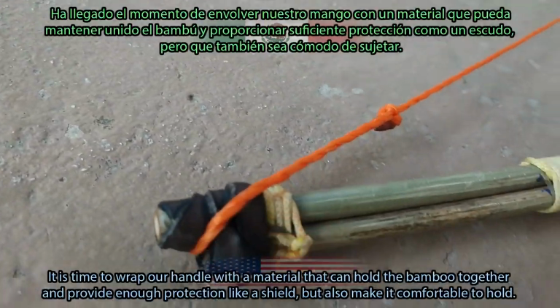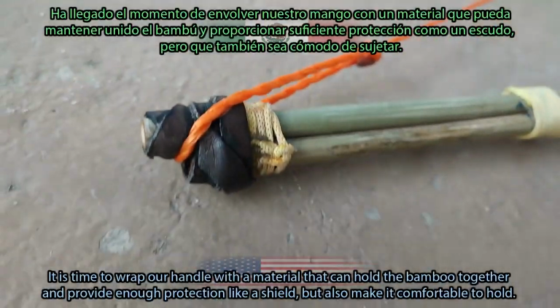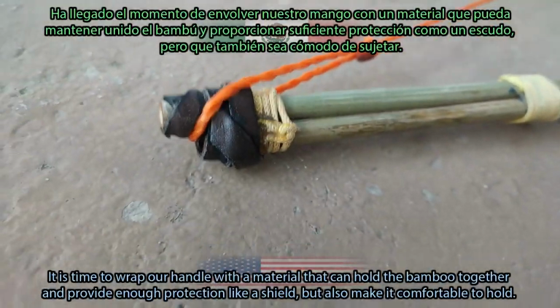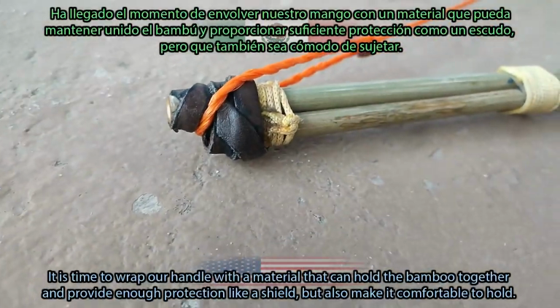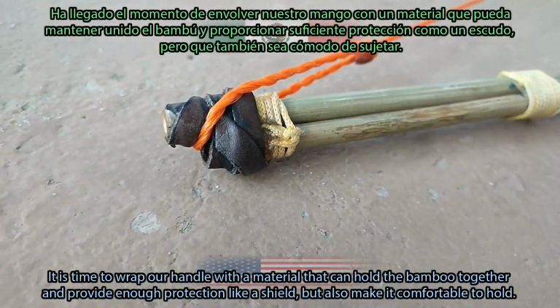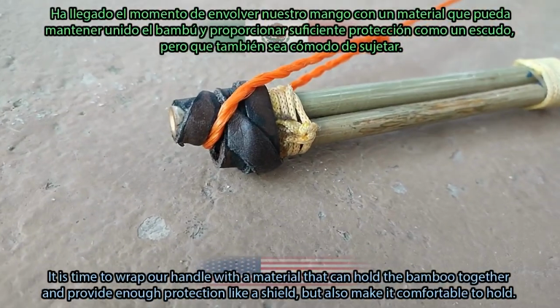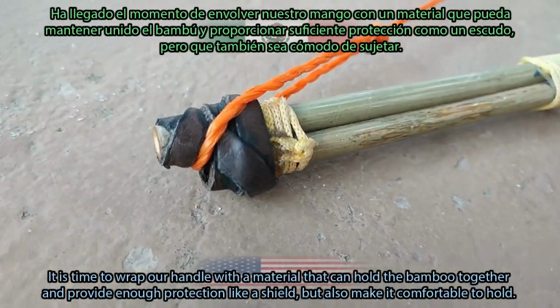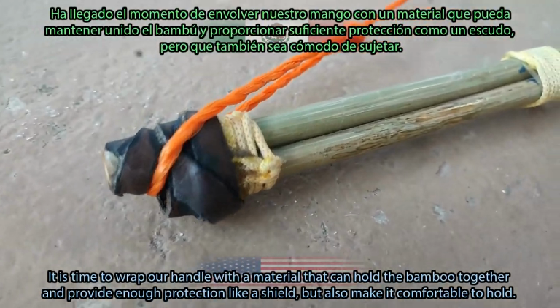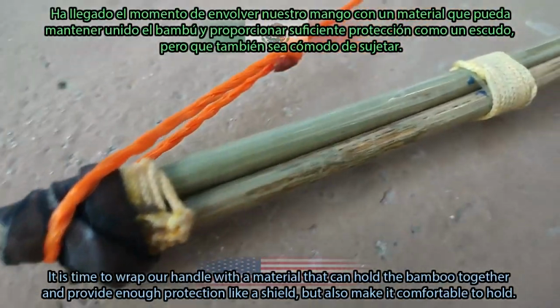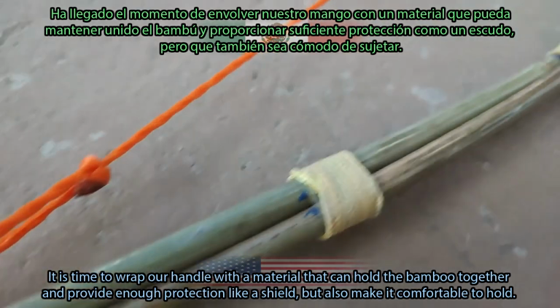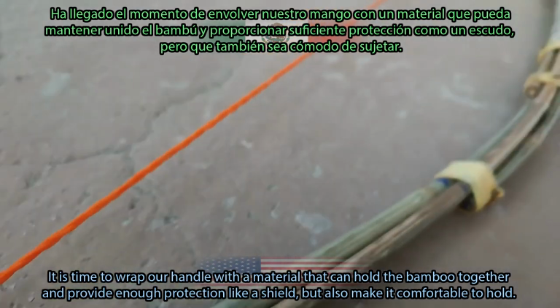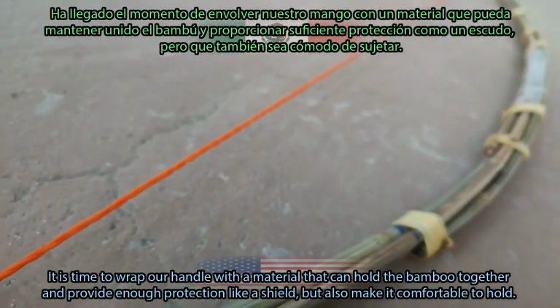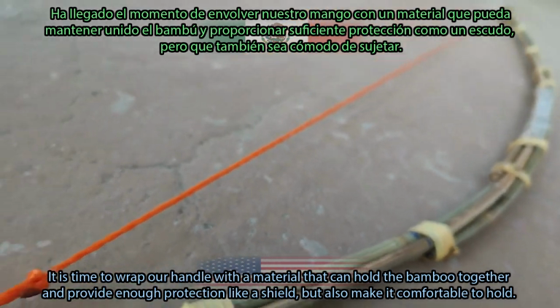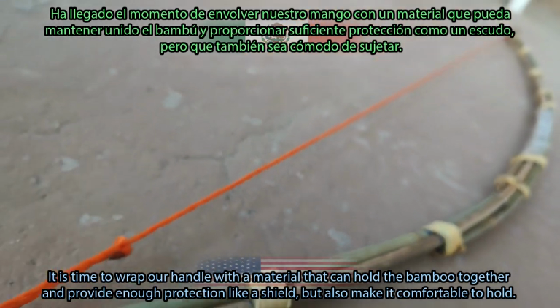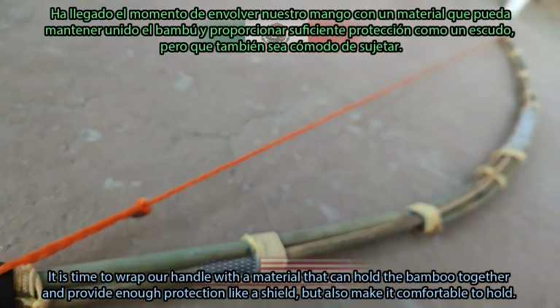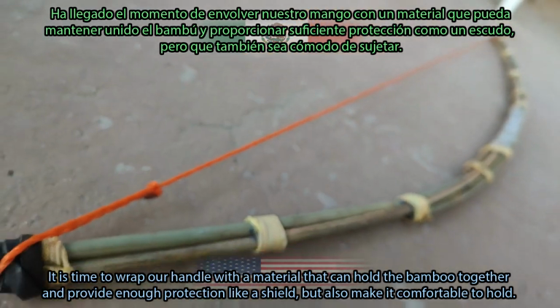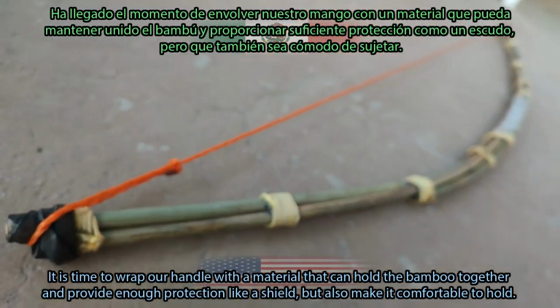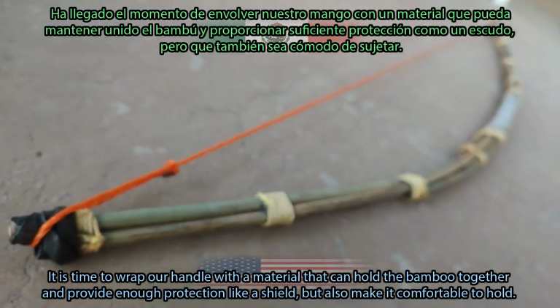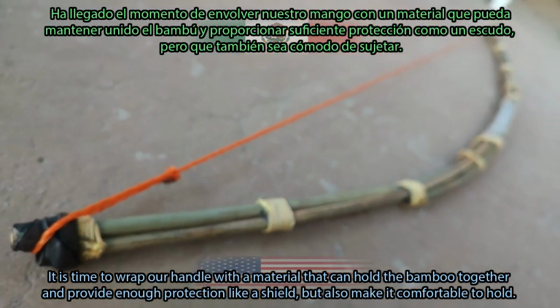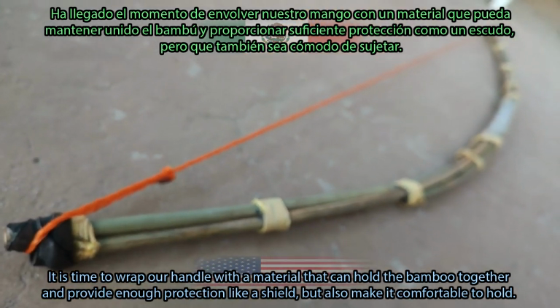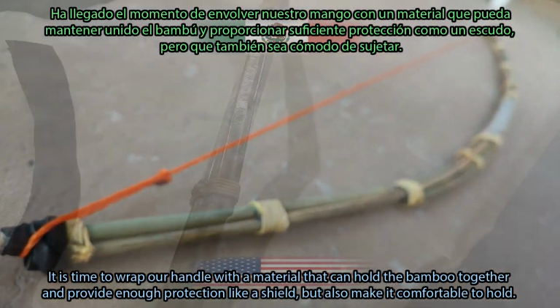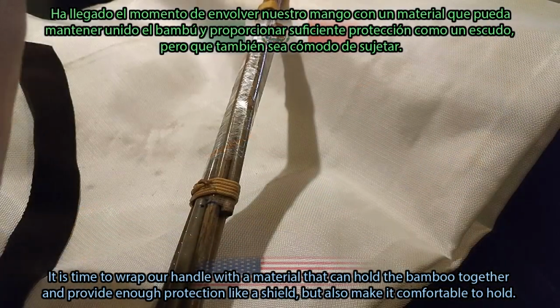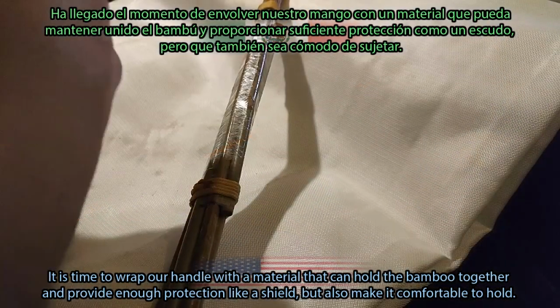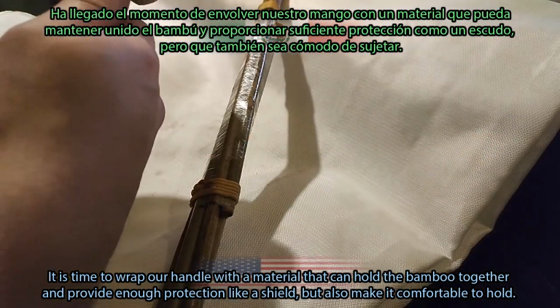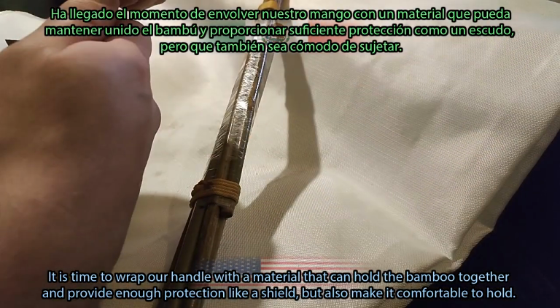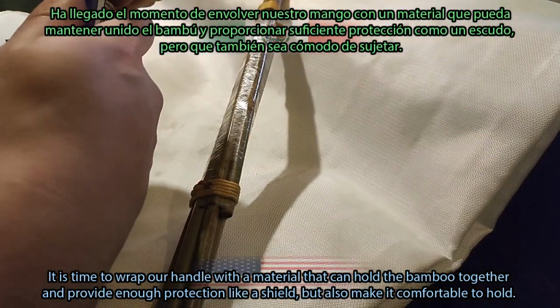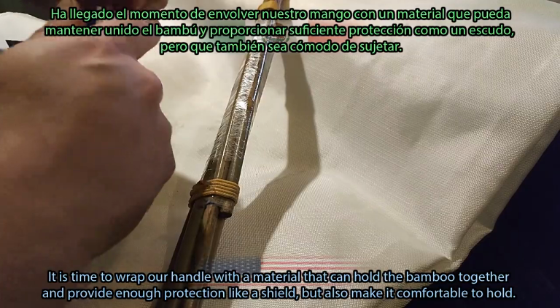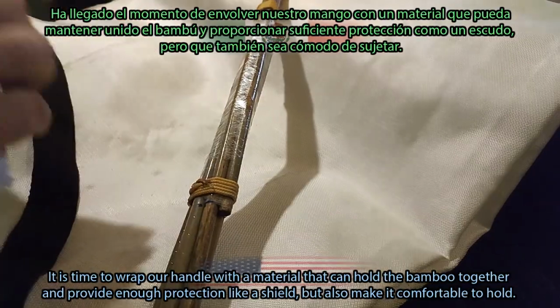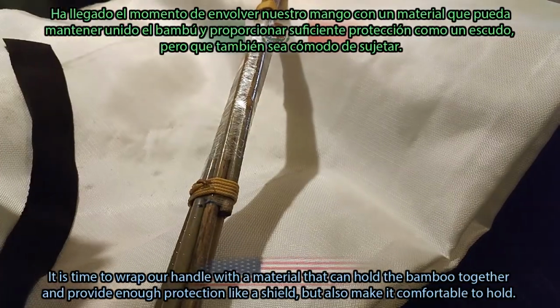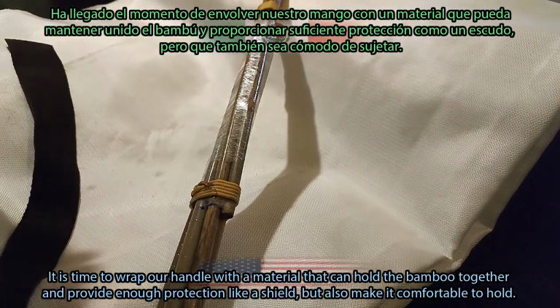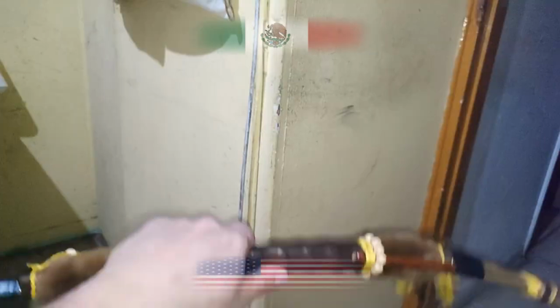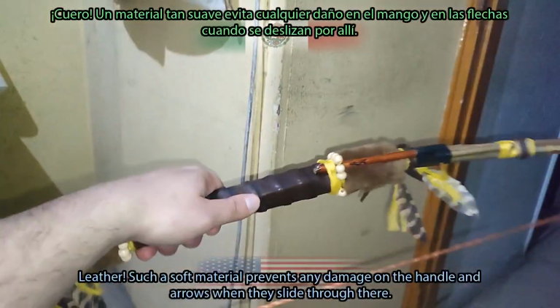It is time to wrap our handle with a material that can hold the bamboo together and provide enough protection like a shield, but also make it comfortable to hold. Leather.